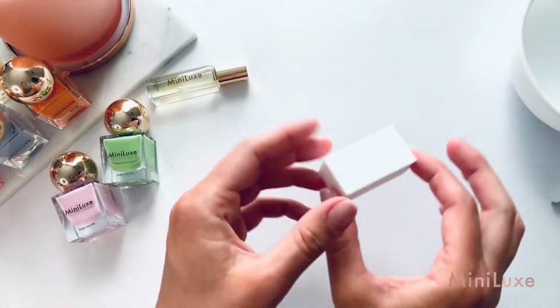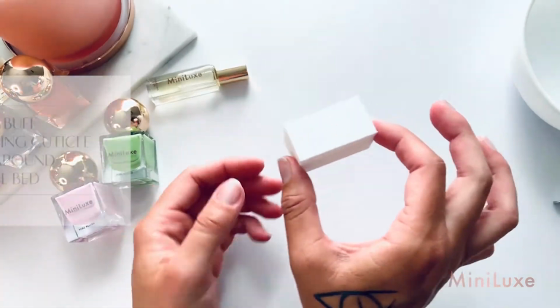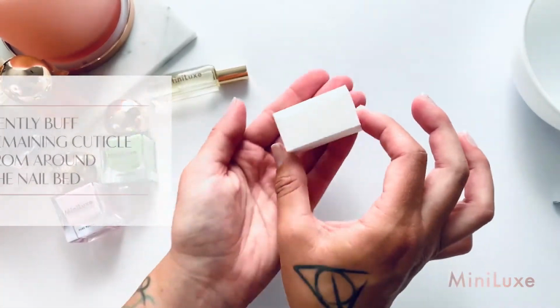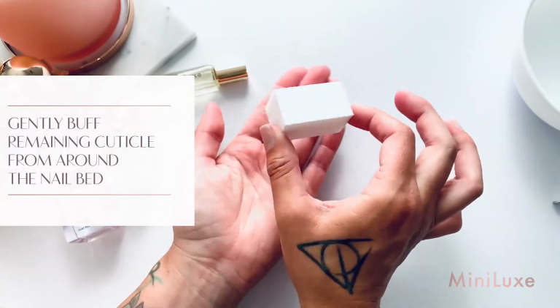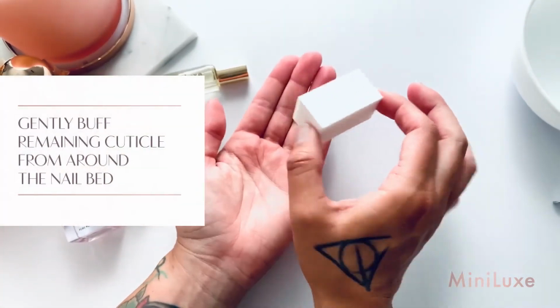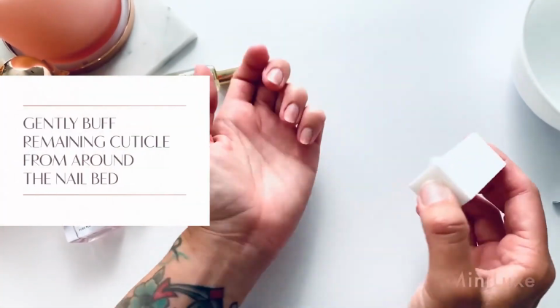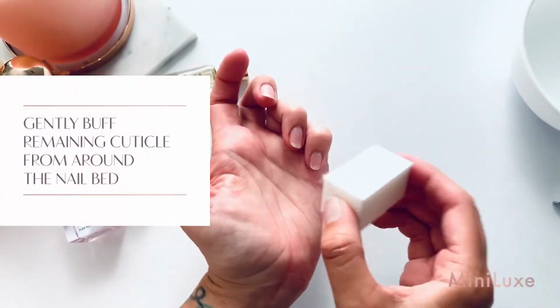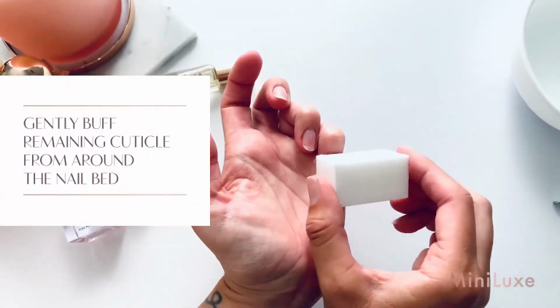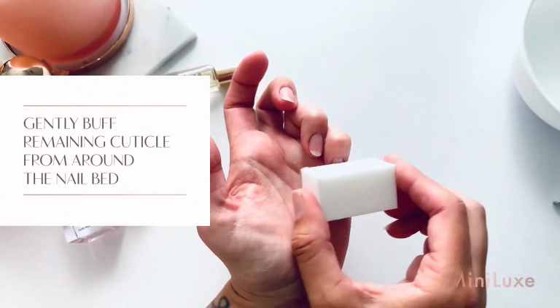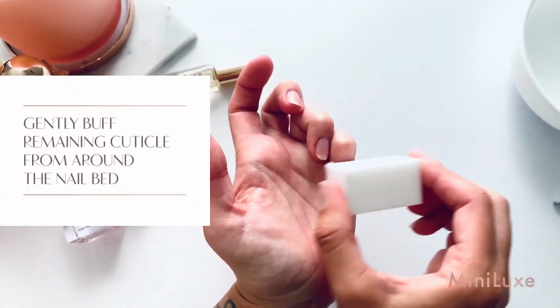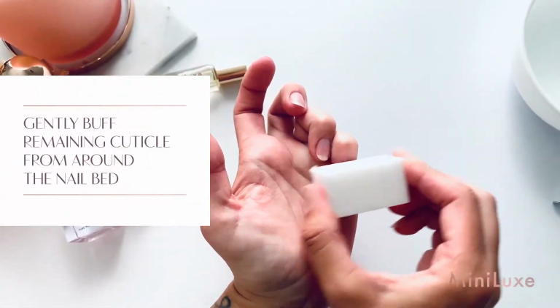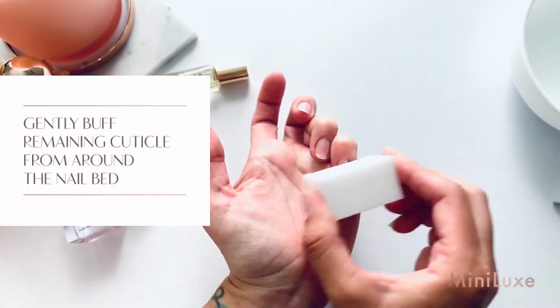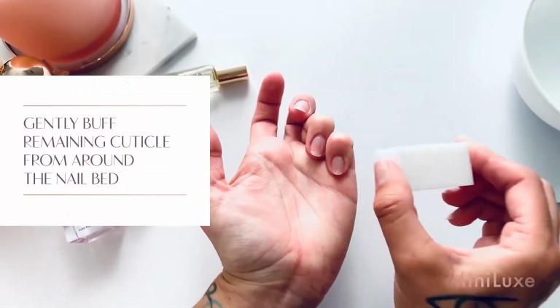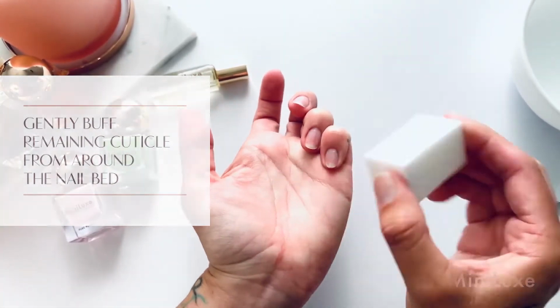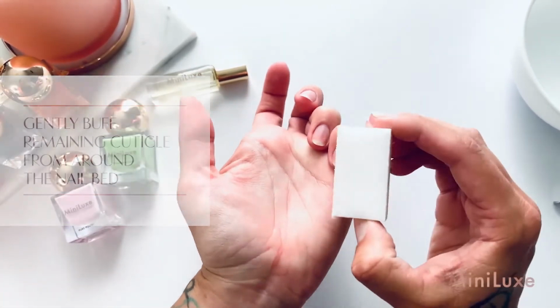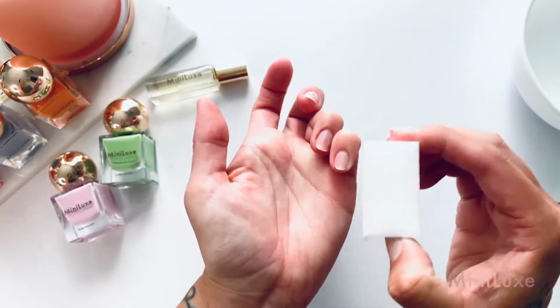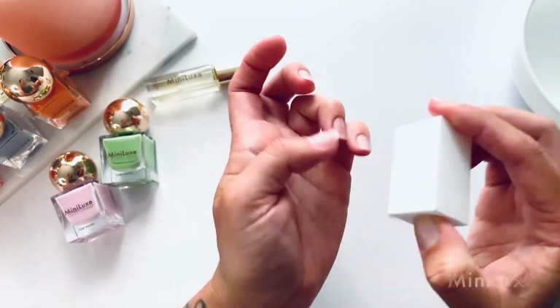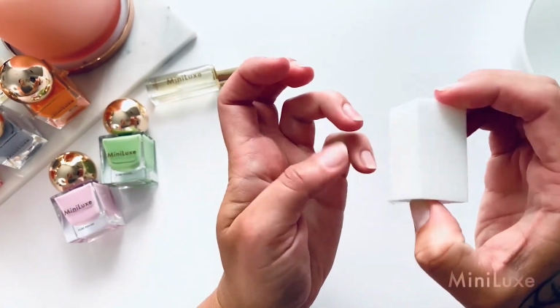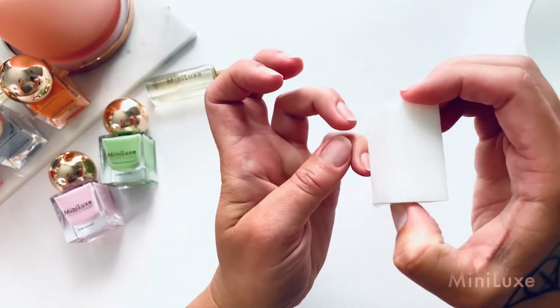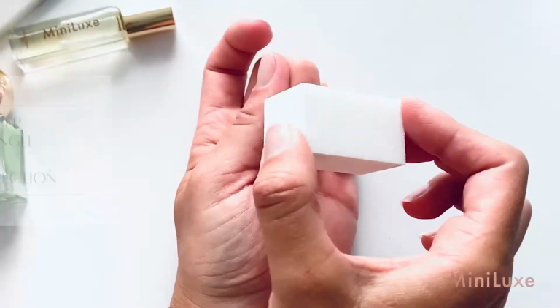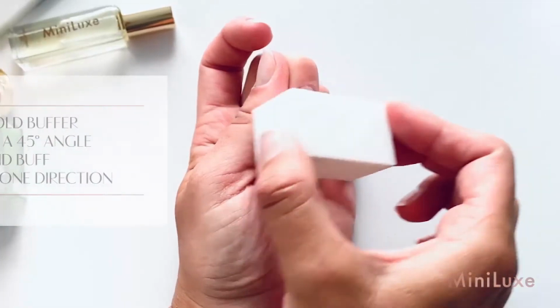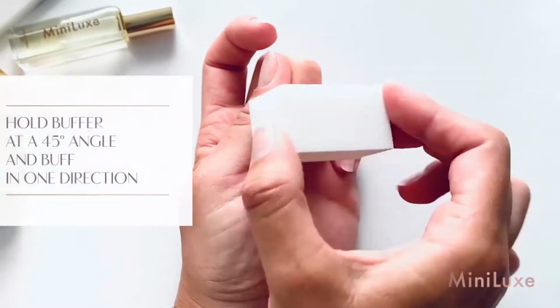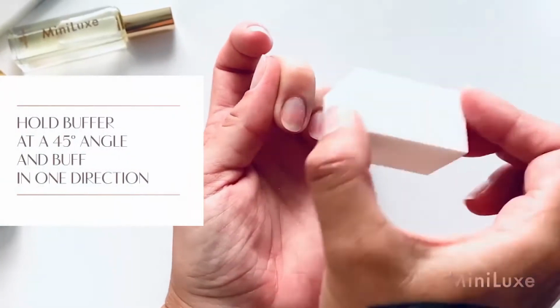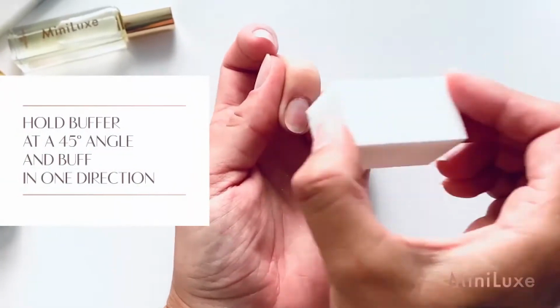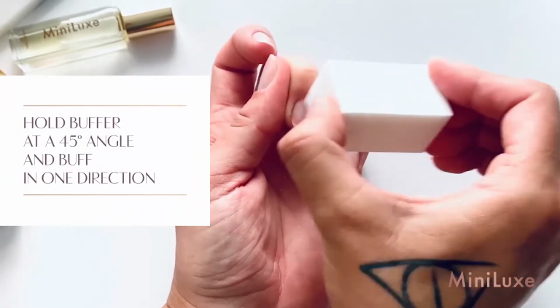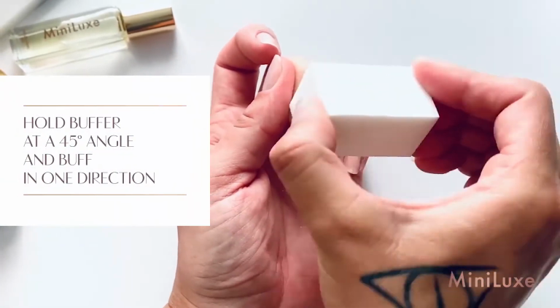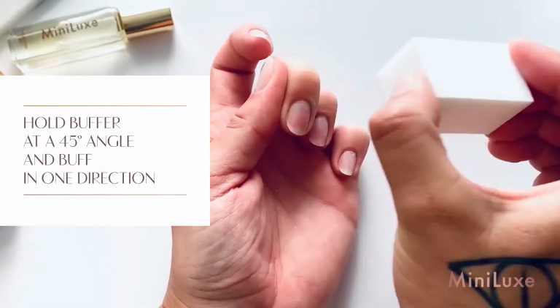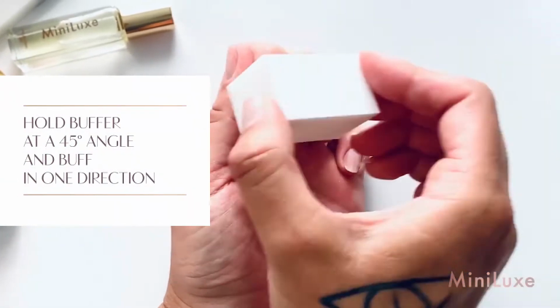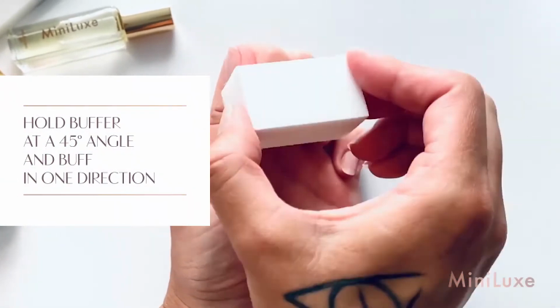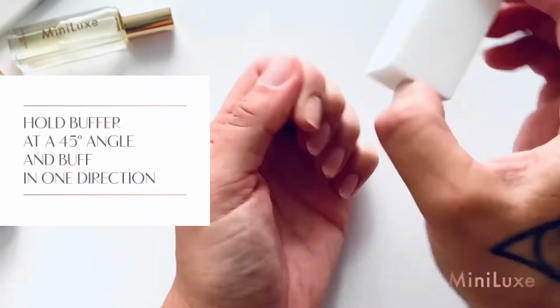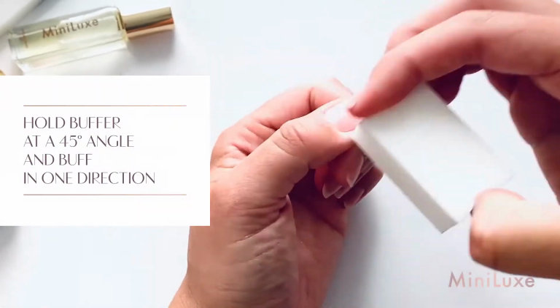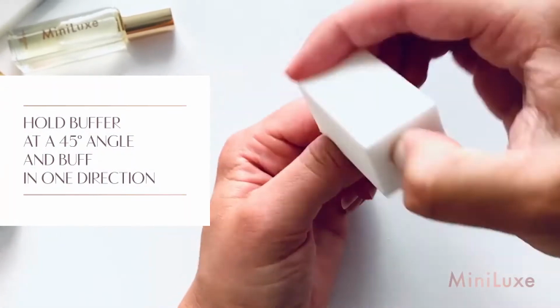Using your buffer, gently buff remaining cuticle from around the nail bed. Hold your buffer at a 45 degree angle to avoid any cuts or scratches.